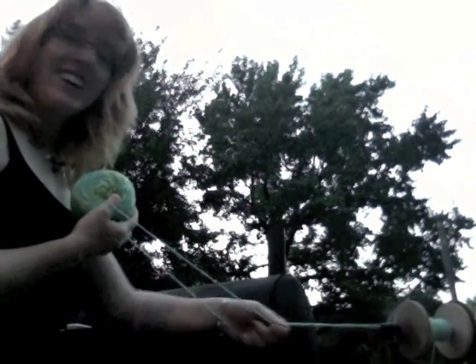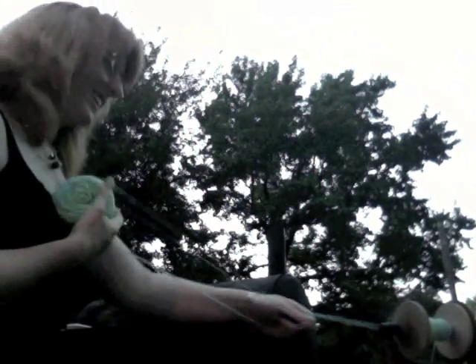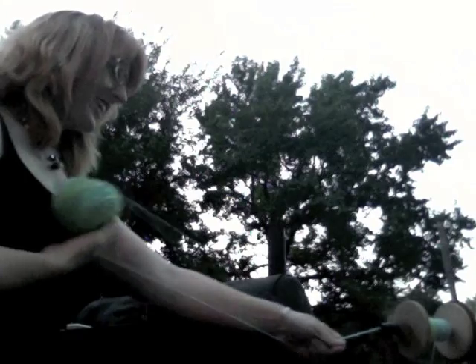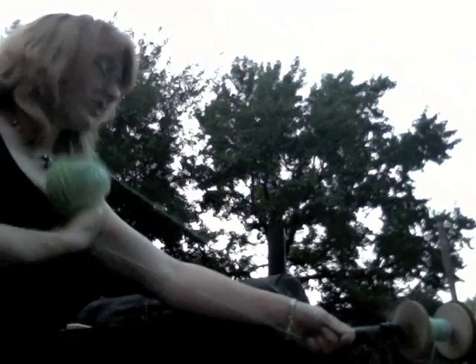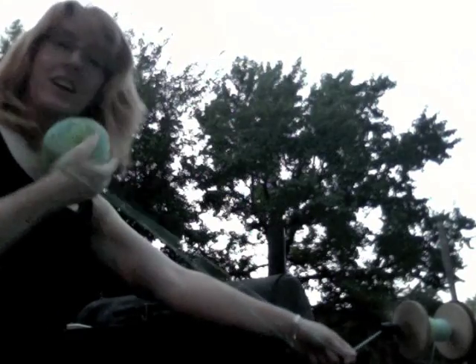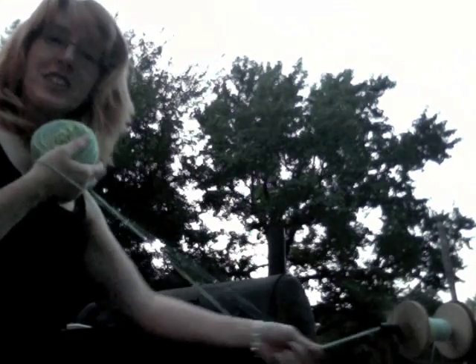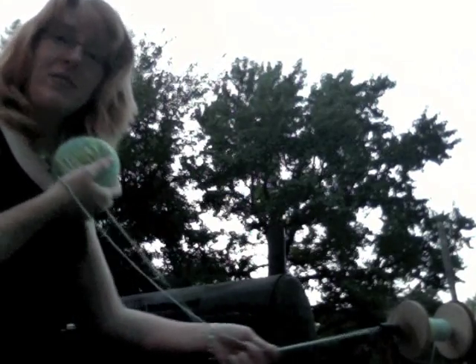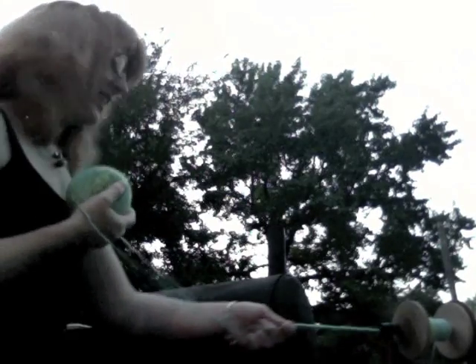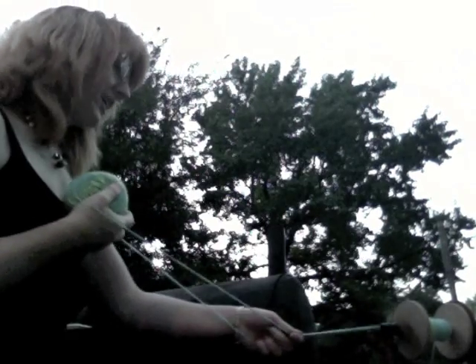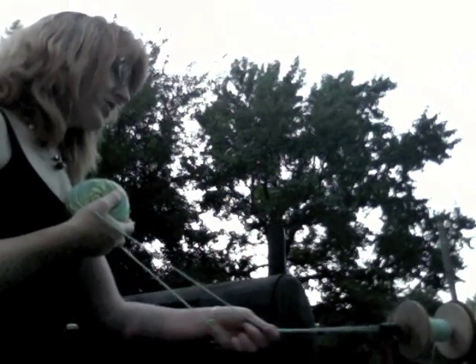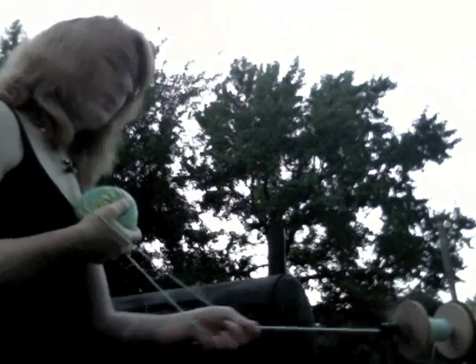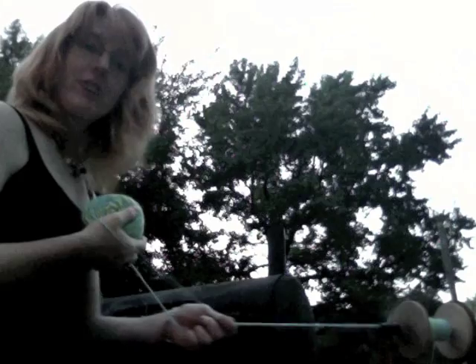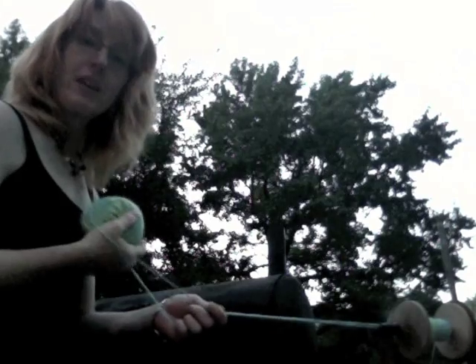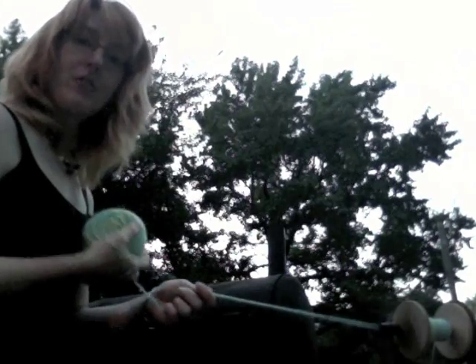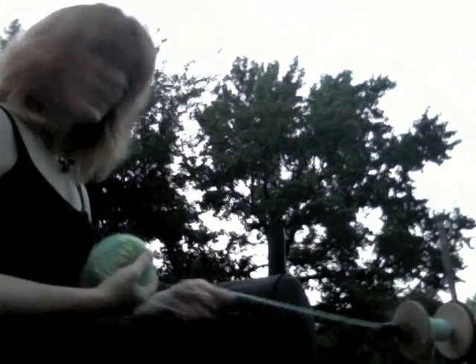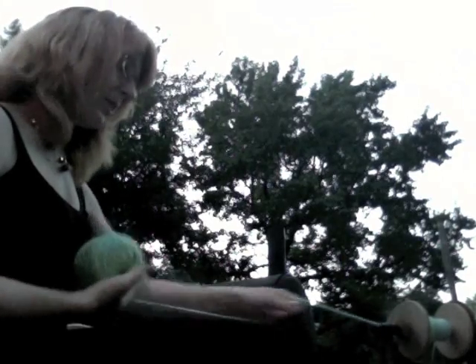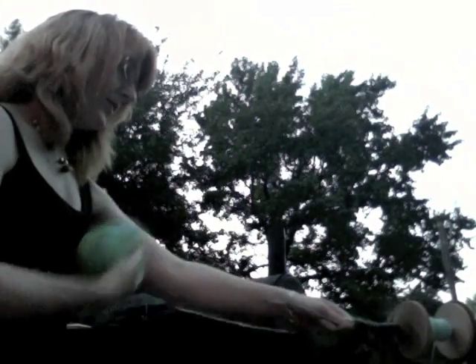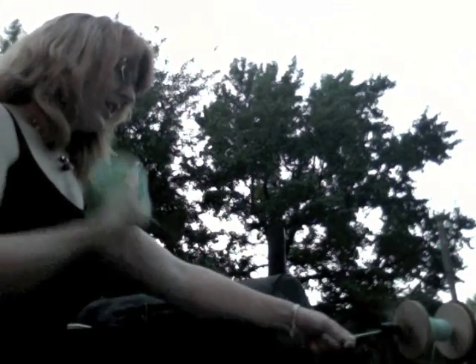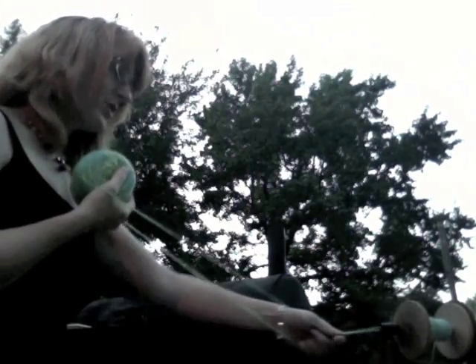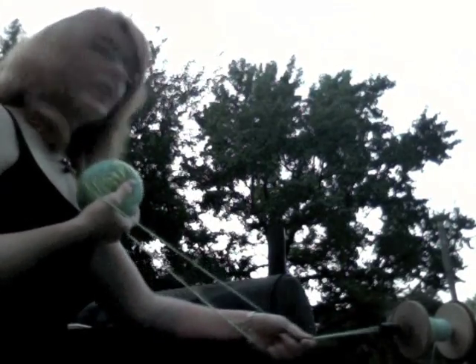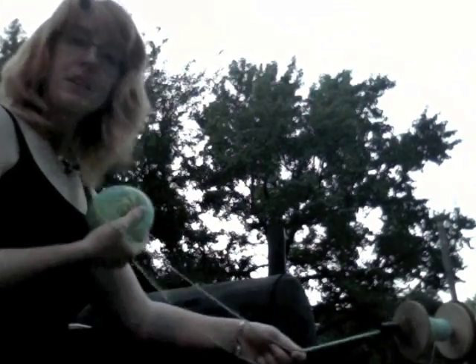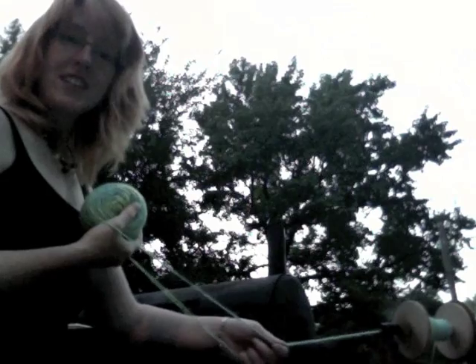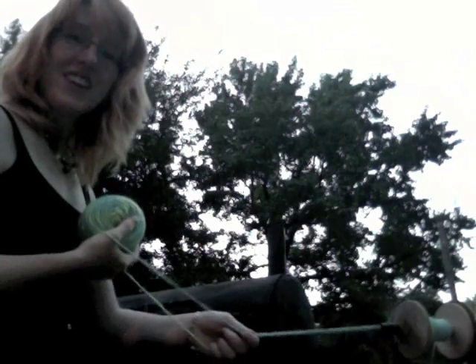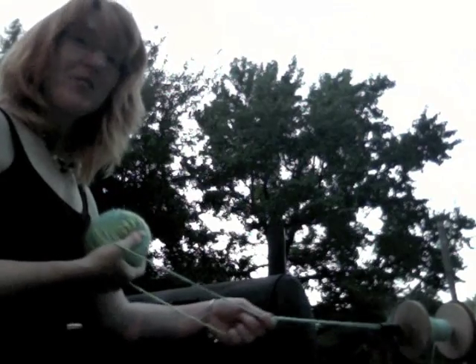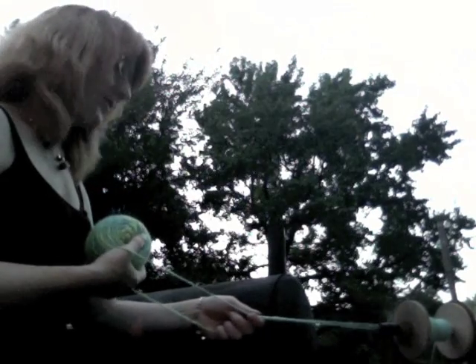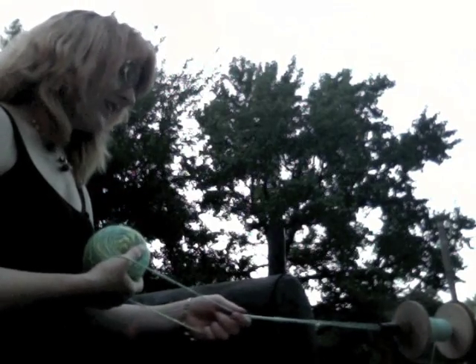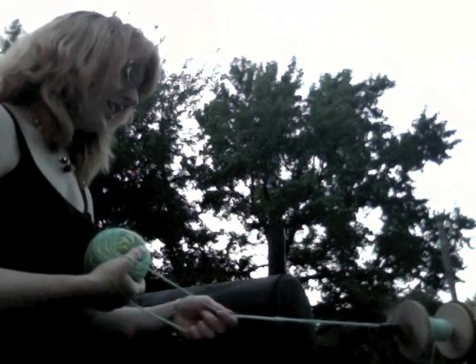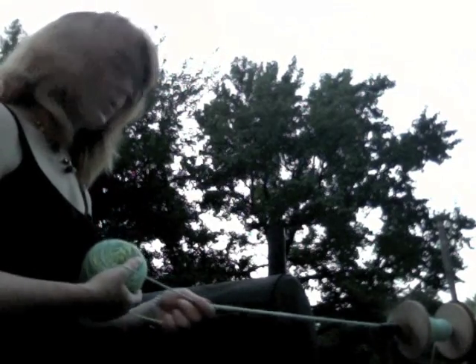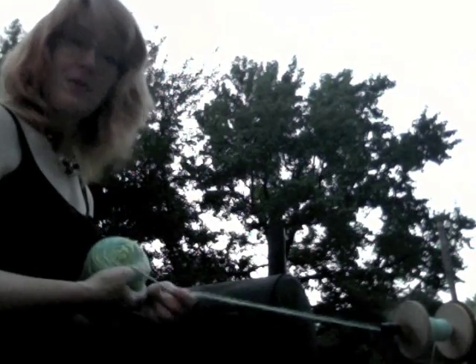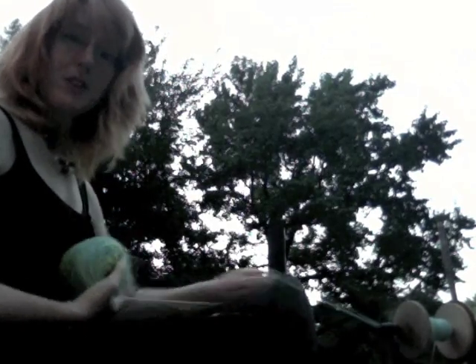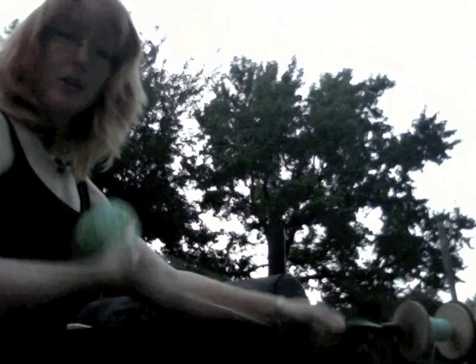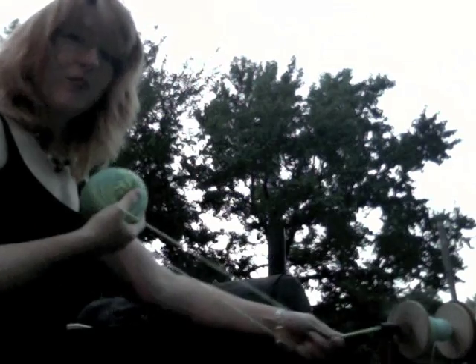Hi, I am Treasure Goddess Christine and I wanted to show you my trick for spinning off of two ends of a ball to use every last bit of singles off your hand-dyed gorgeous roving, spinning roving or fiber.